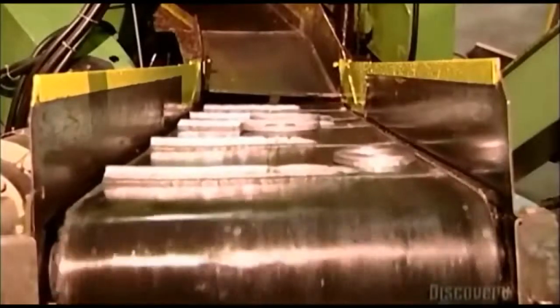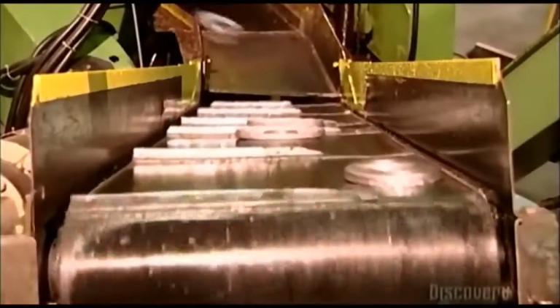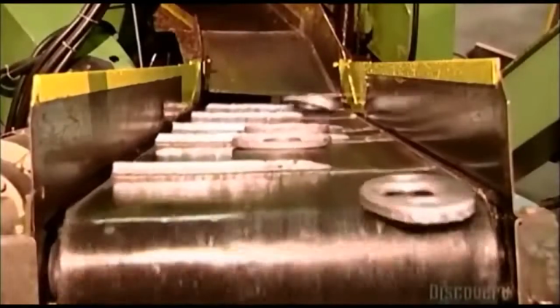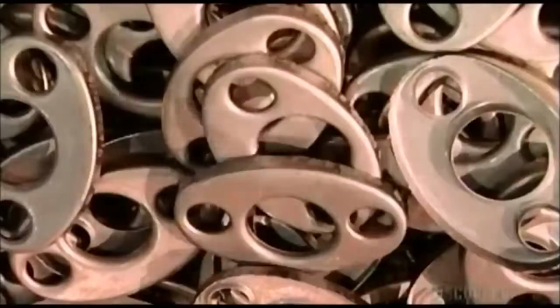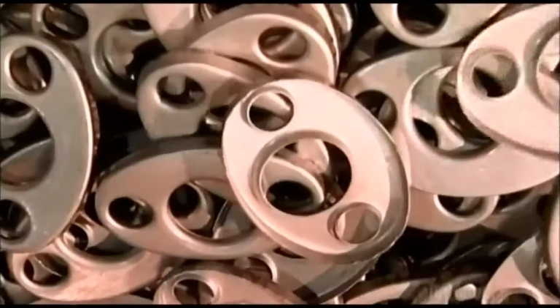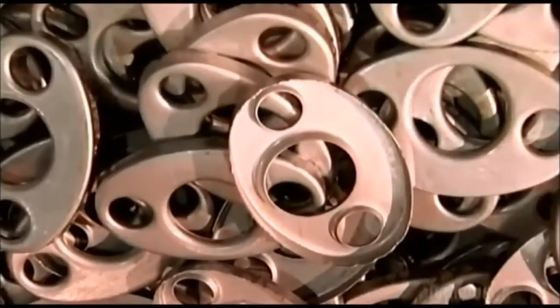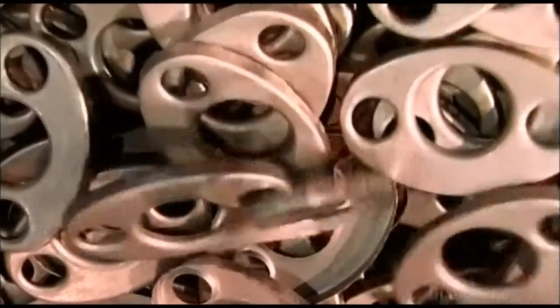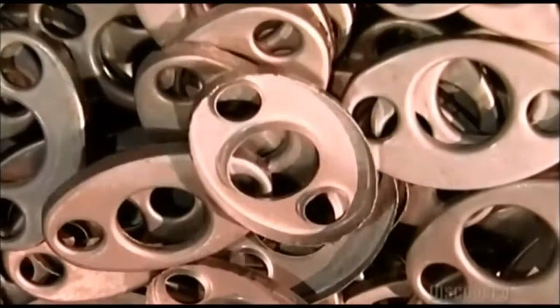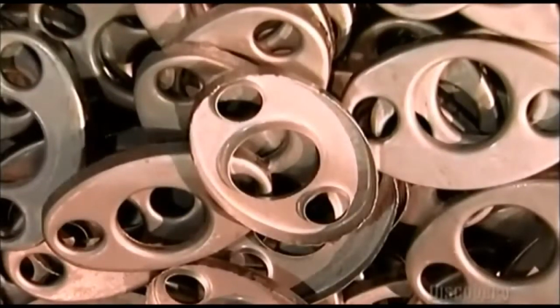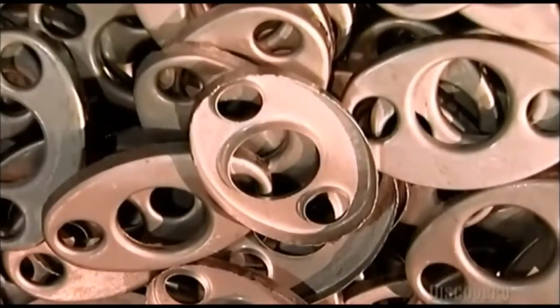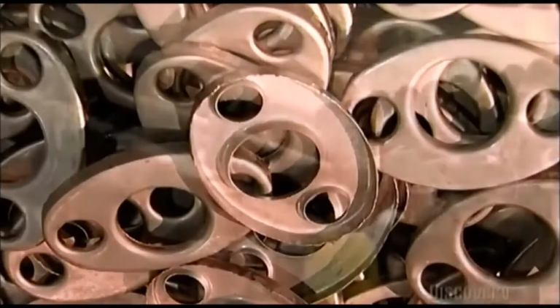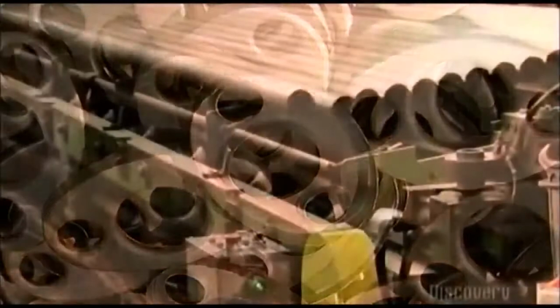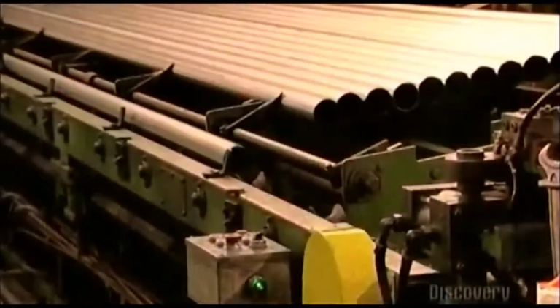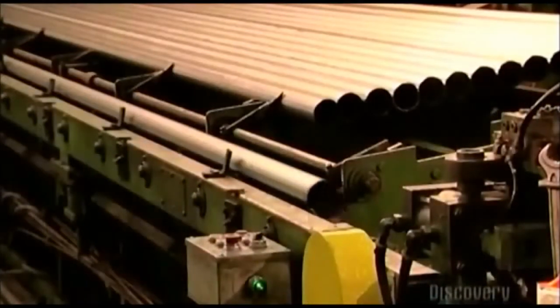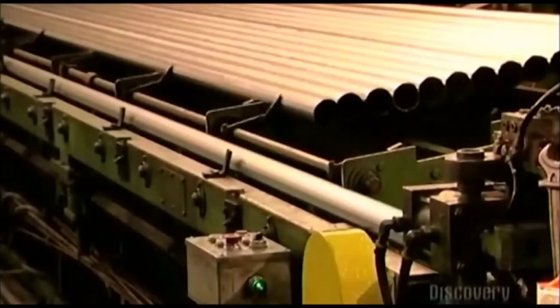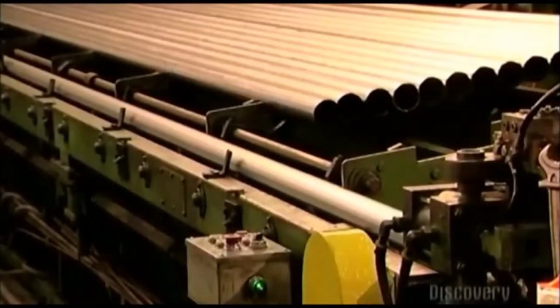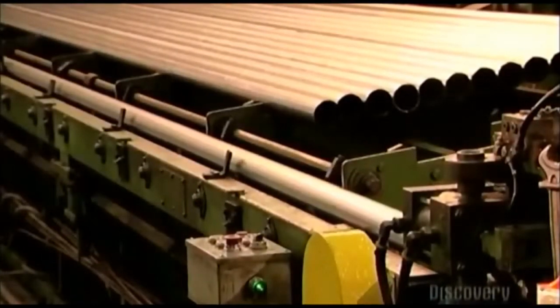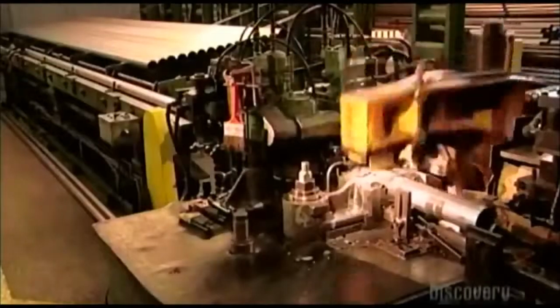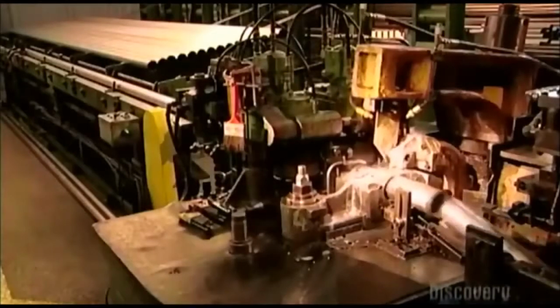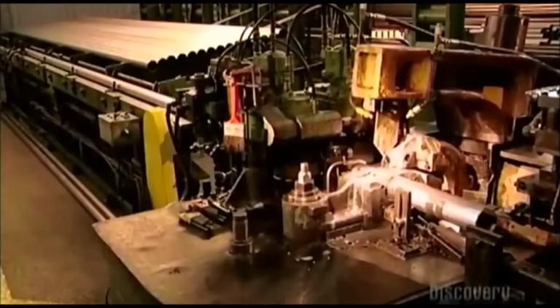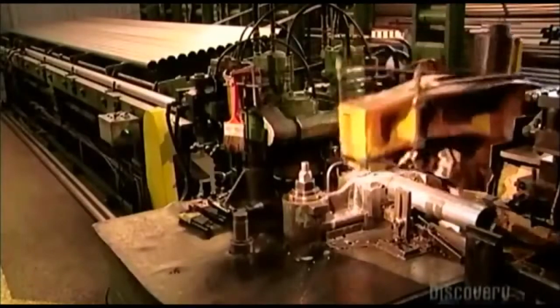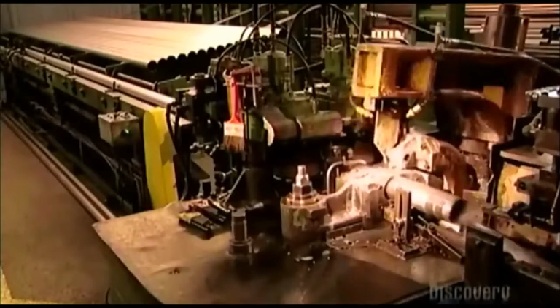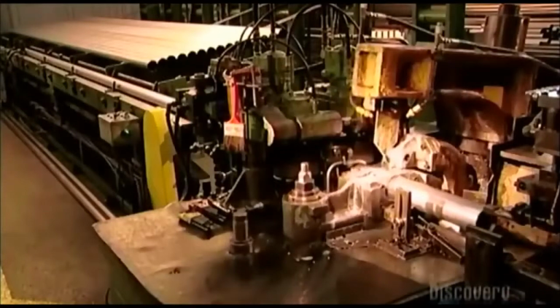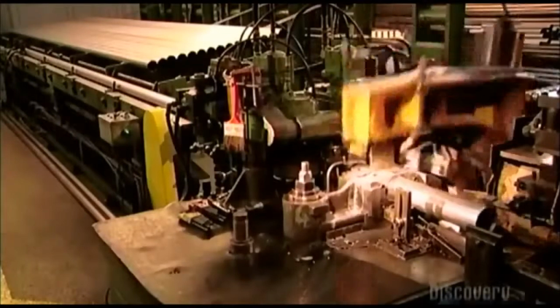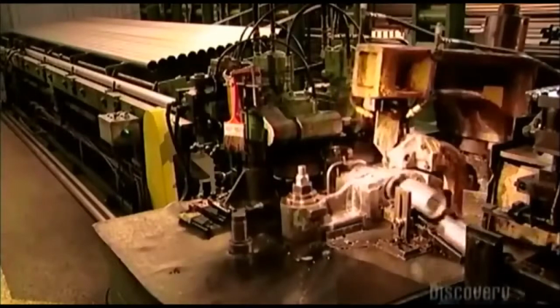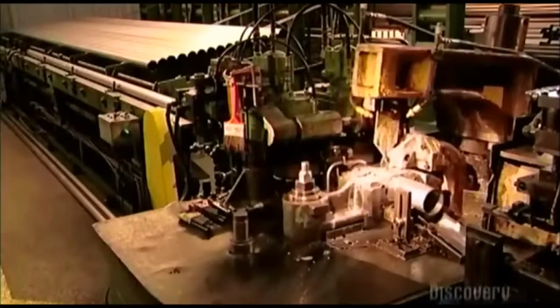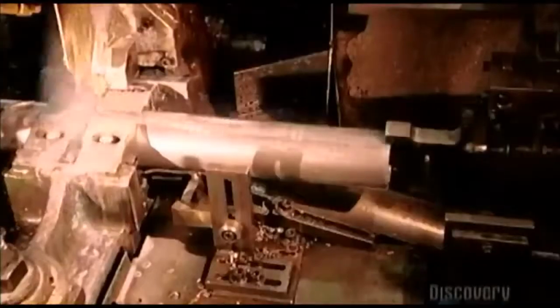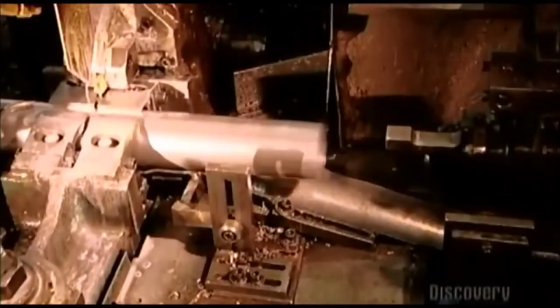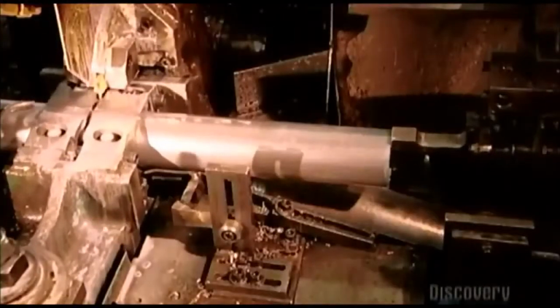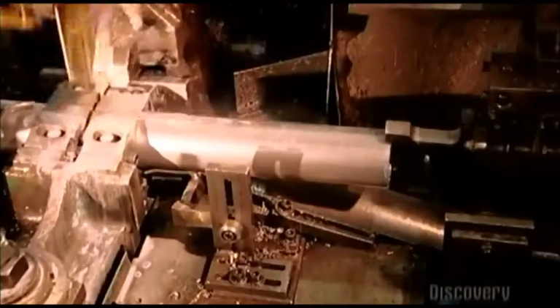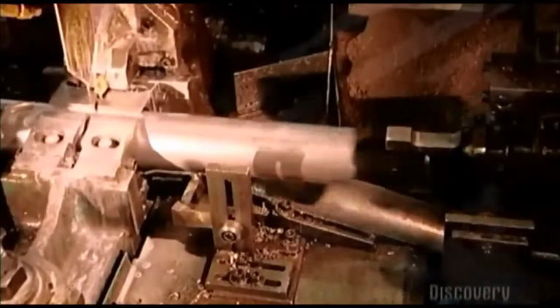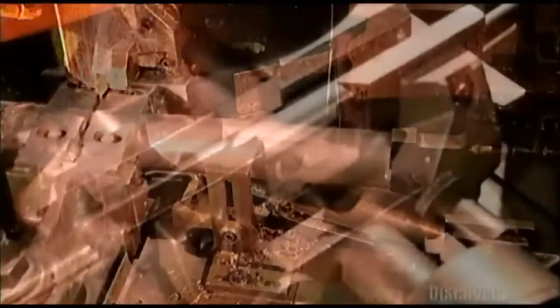The finished baffles fall onto a conveyor and go into a storage cage. A long steel tube tumbles to automated blades which score the tube crosswise to prevent denting, and then cut it to produce smaller tubes that go inside a muffler.